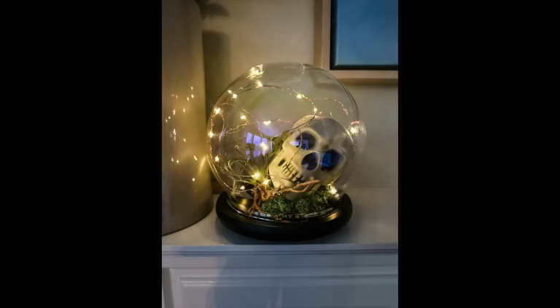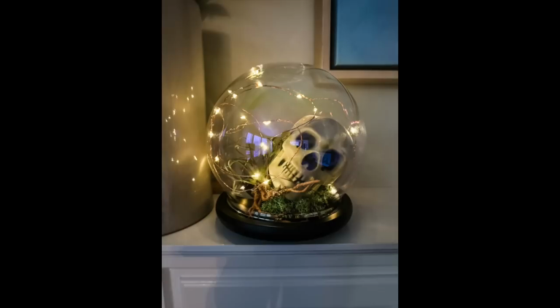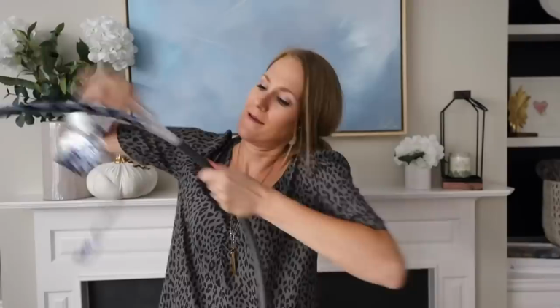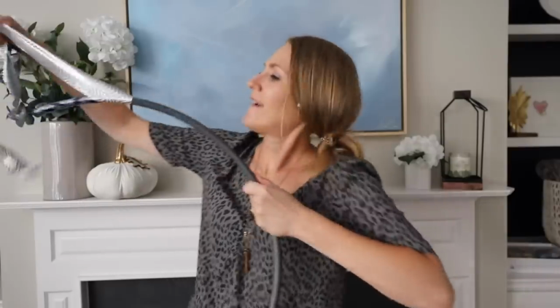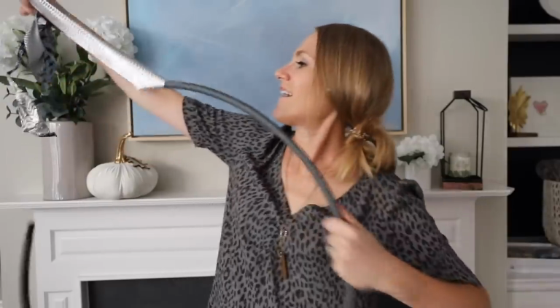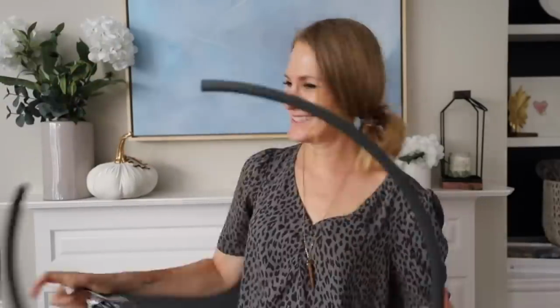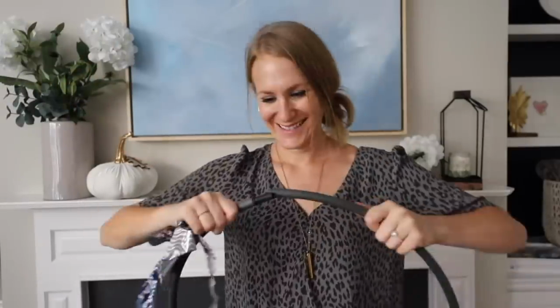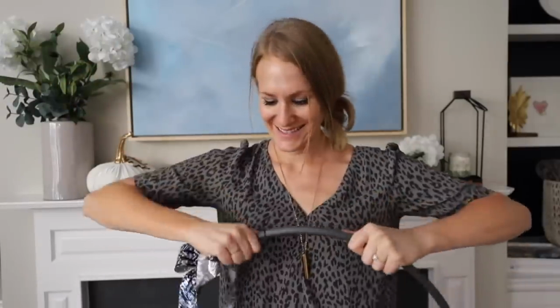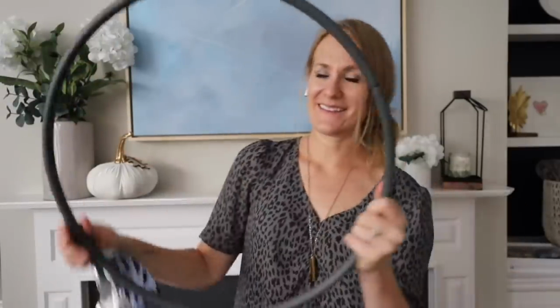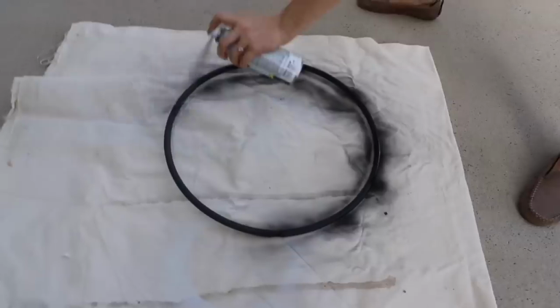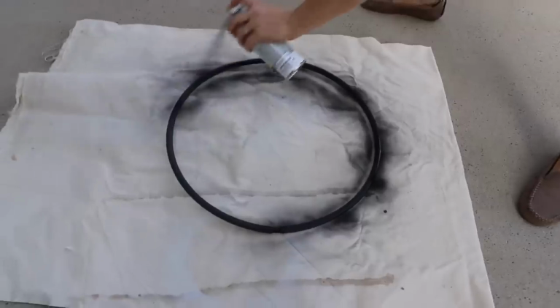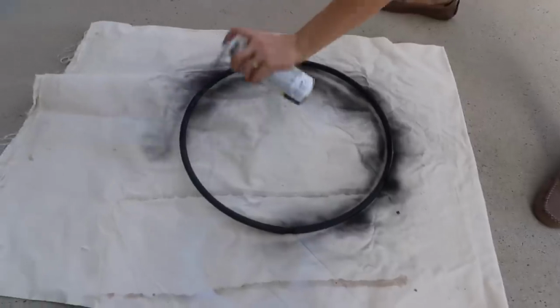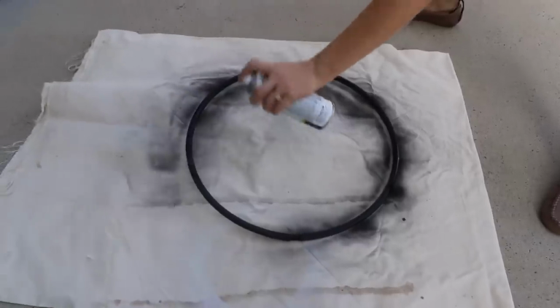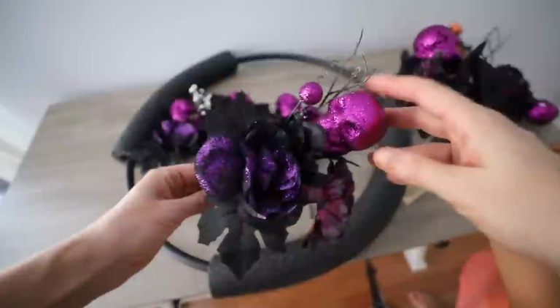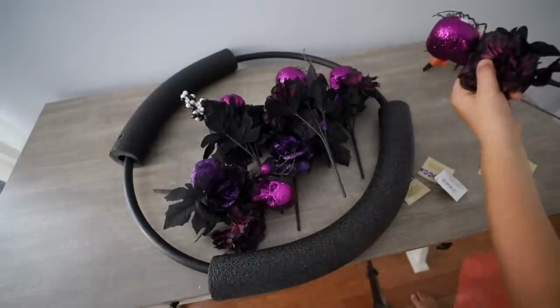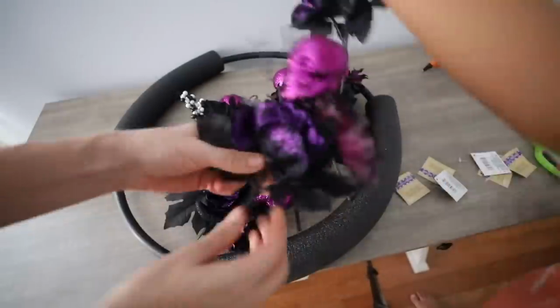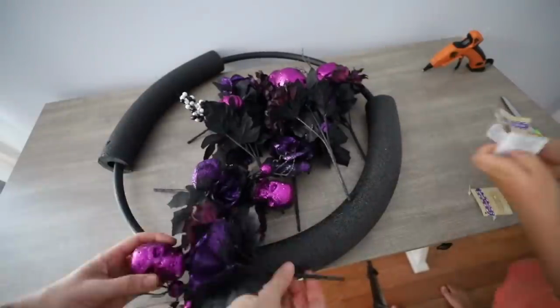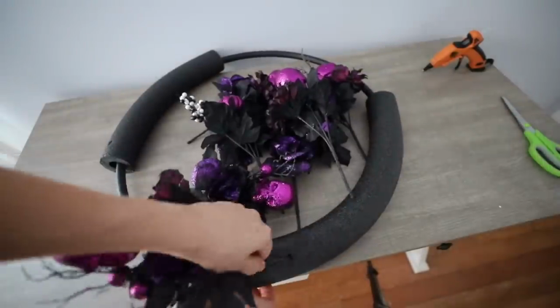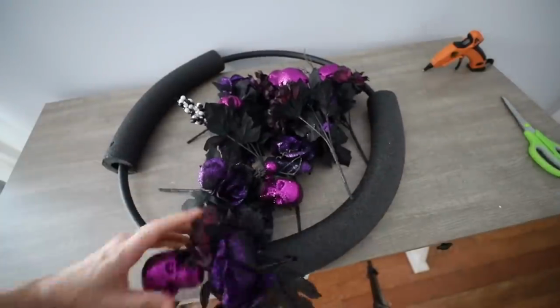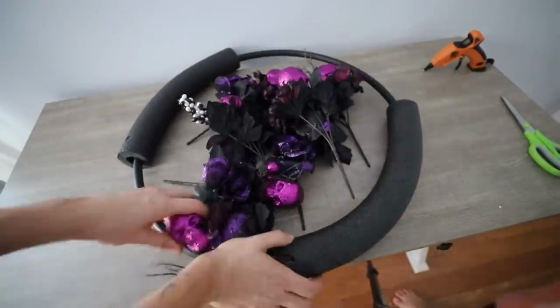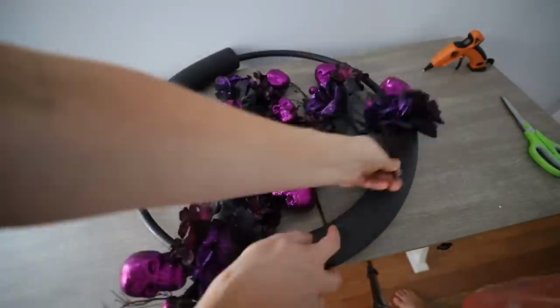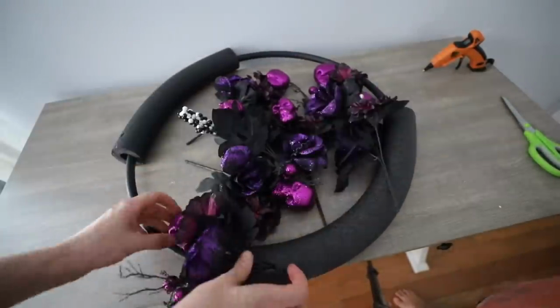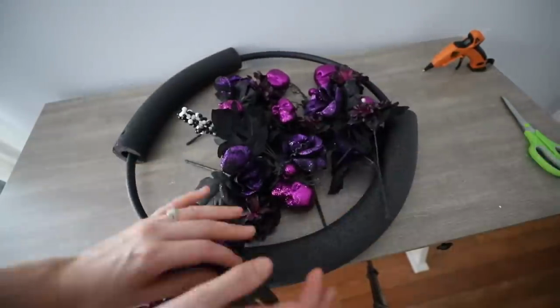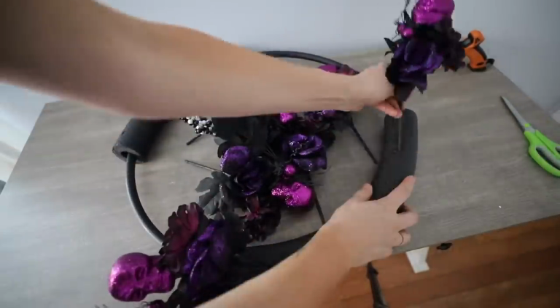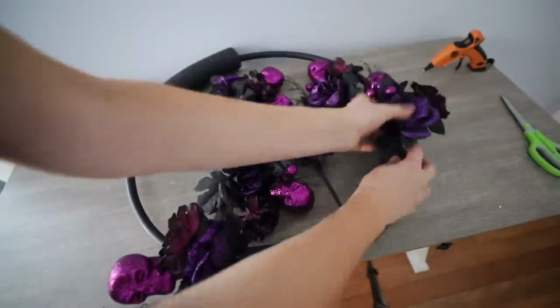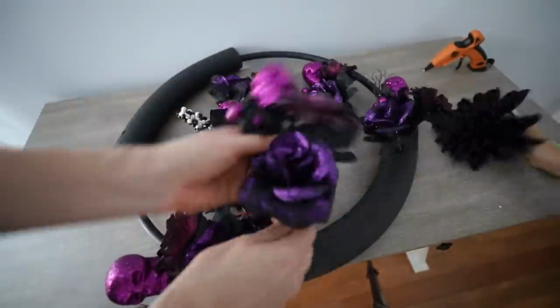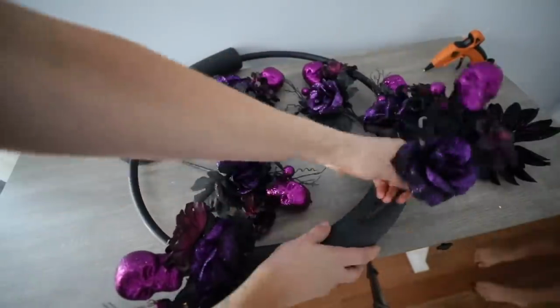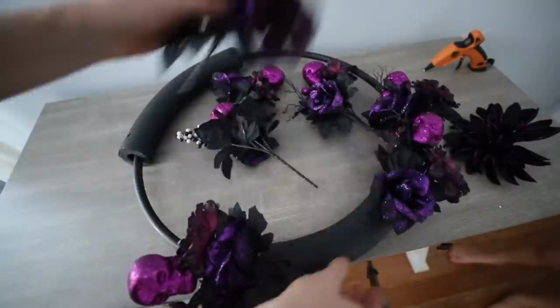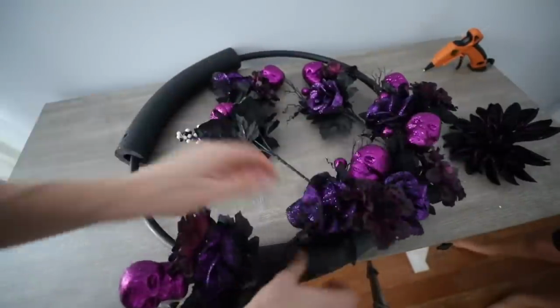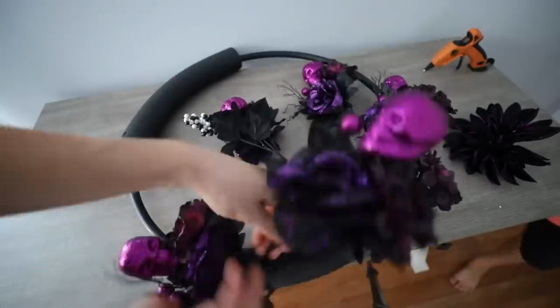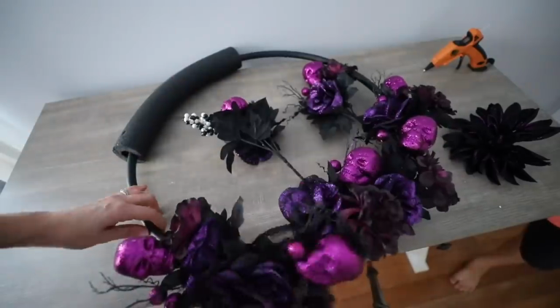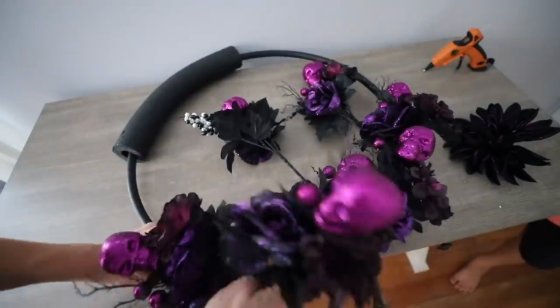And speaking of skeletons, my favorite DIY that I've used every single year for the past three is spray painting a hula hoop and then adding pool noodles to the side. Right now is when you want to get all of the Halloween florals at Dollar Tree — they sell out so fast, including those pumpkins that I showed you.